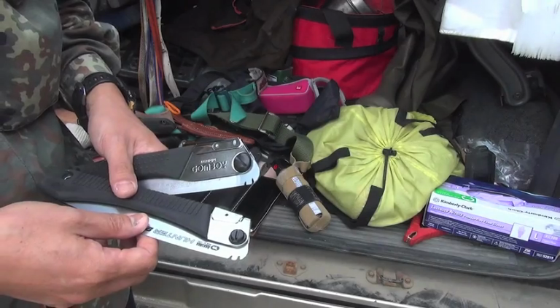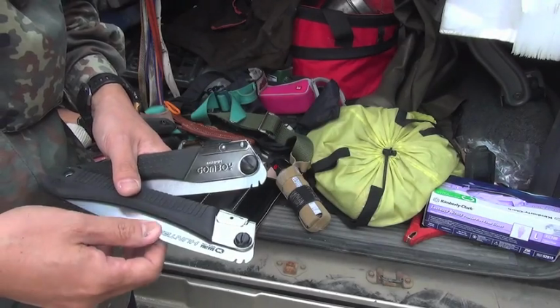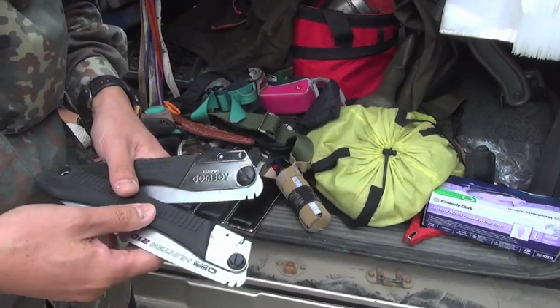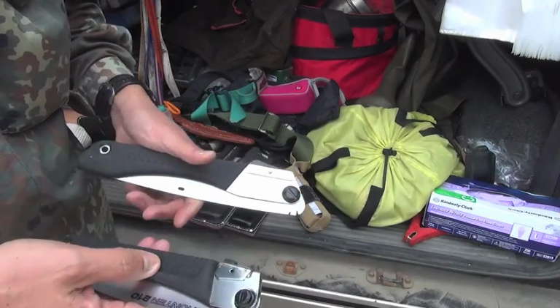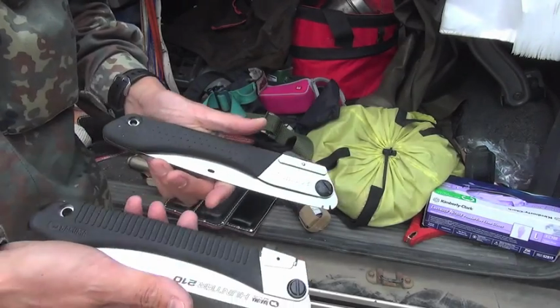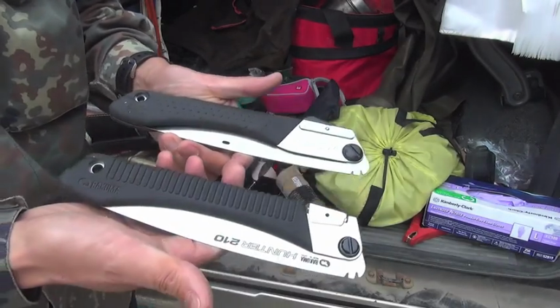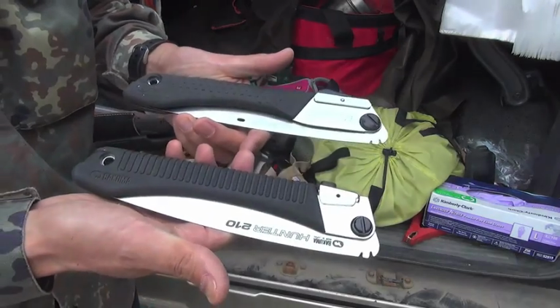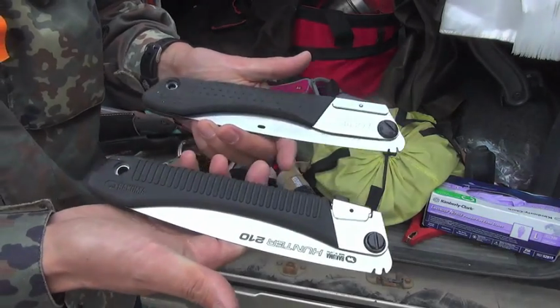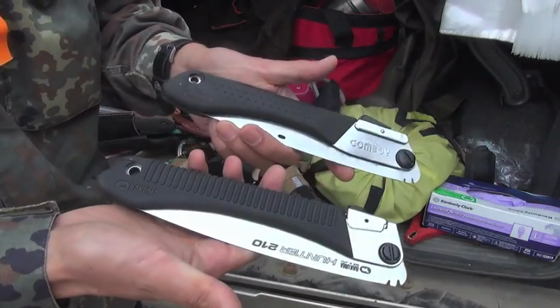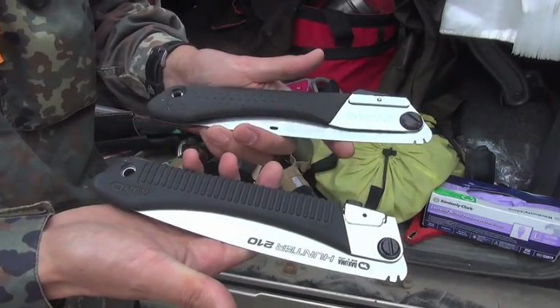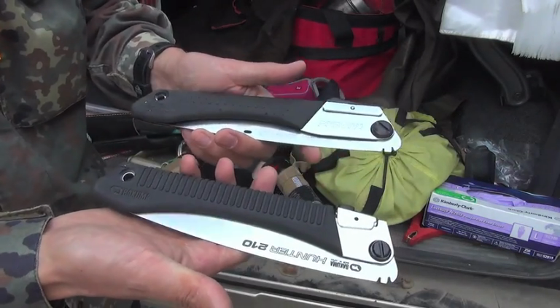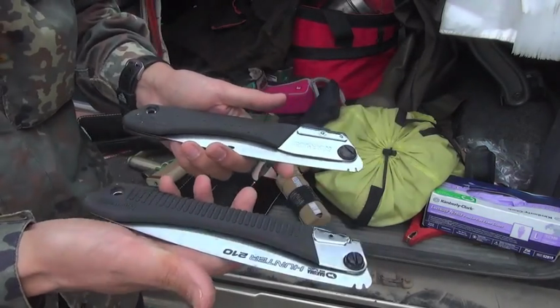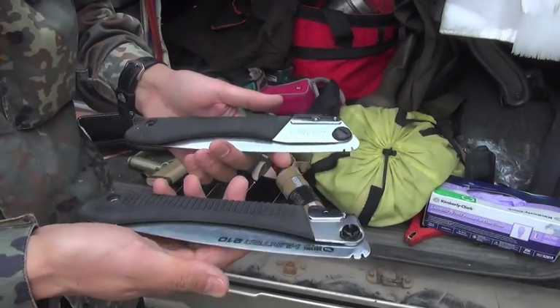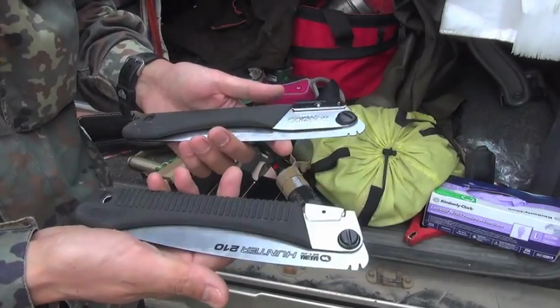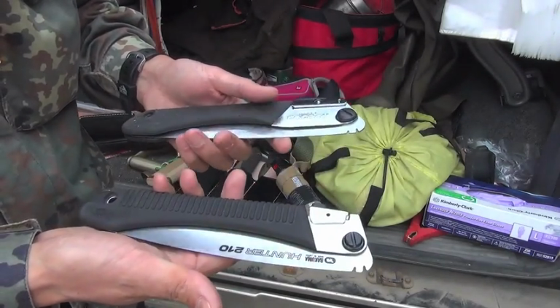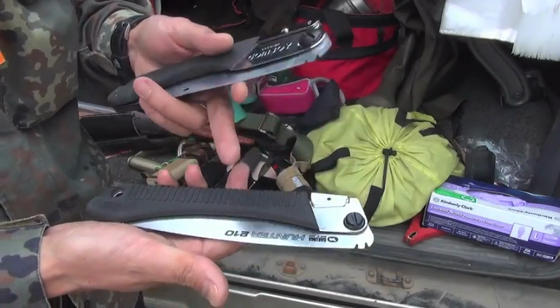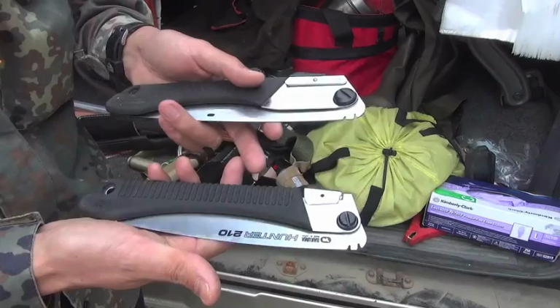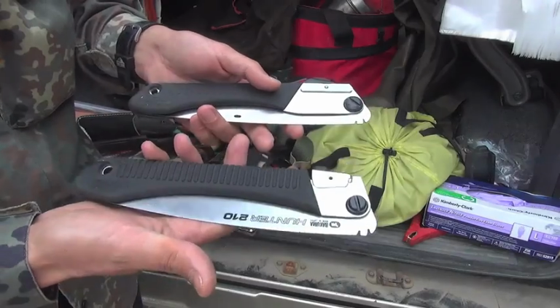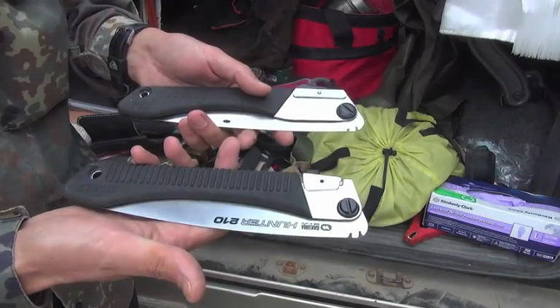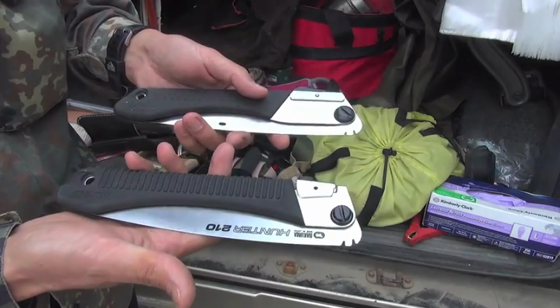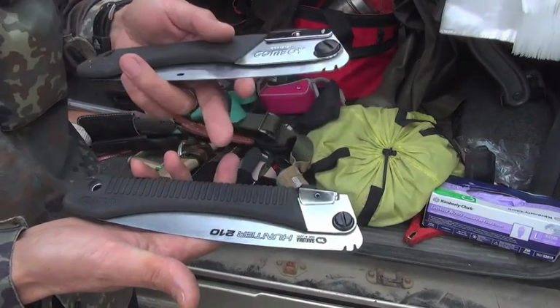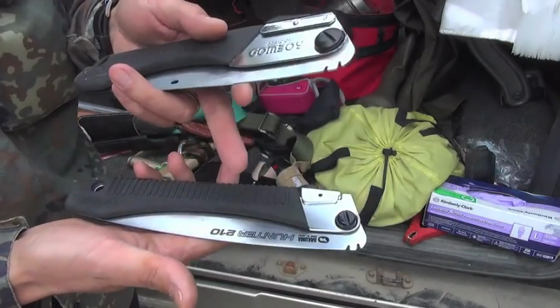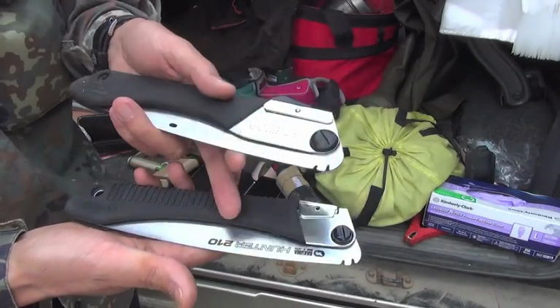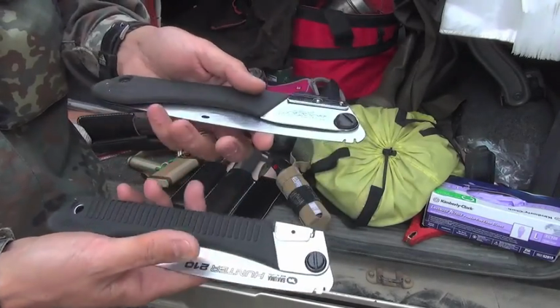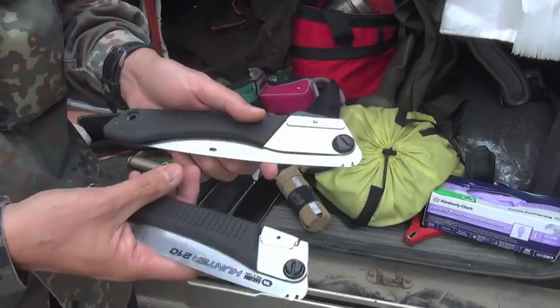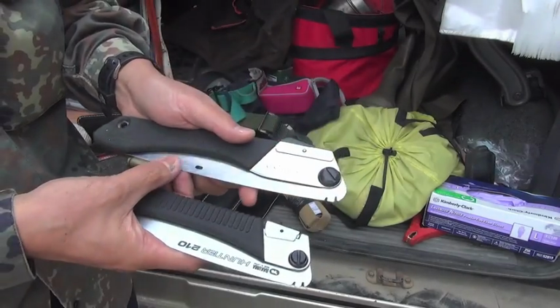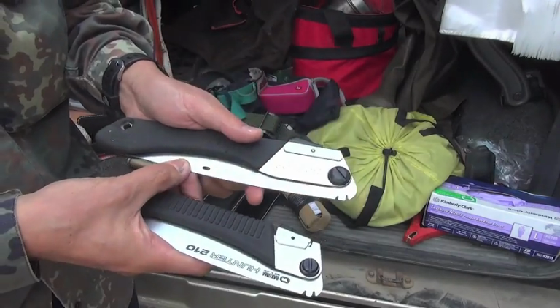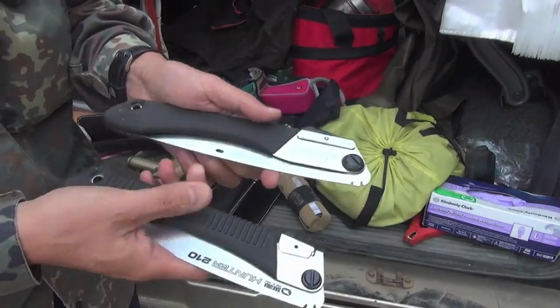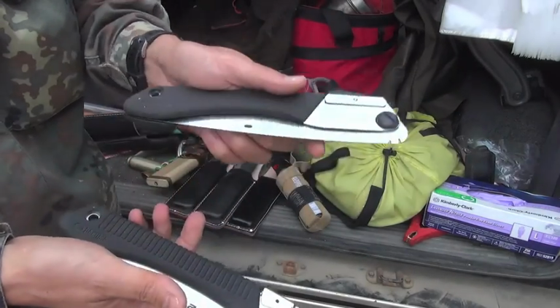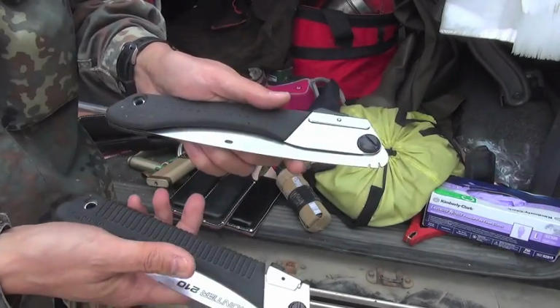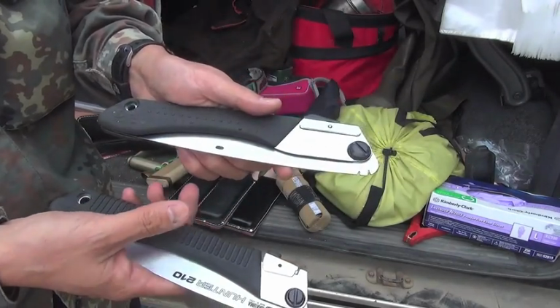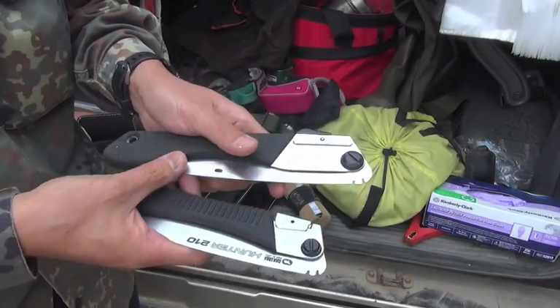I have two folding saws from different makers. This is the Bakuma Hunter 210, and this is the Silky Gumbai 210.